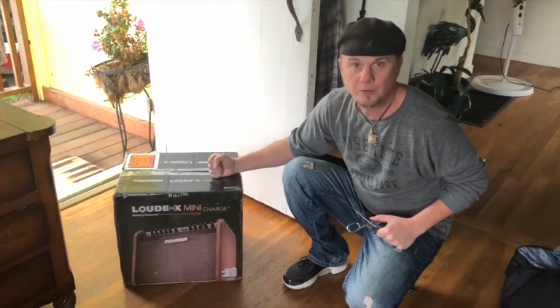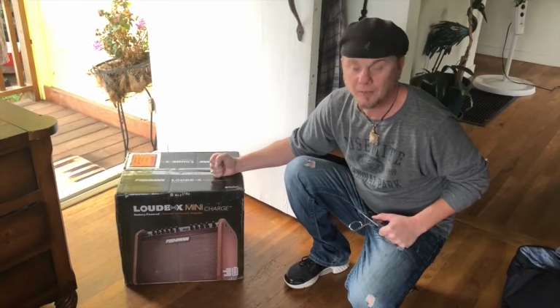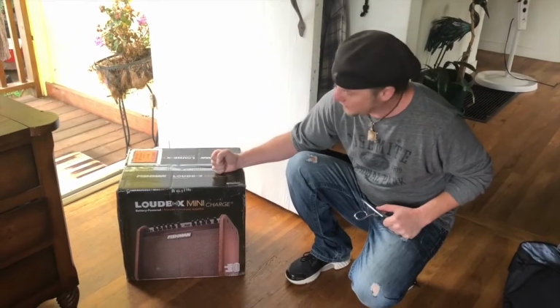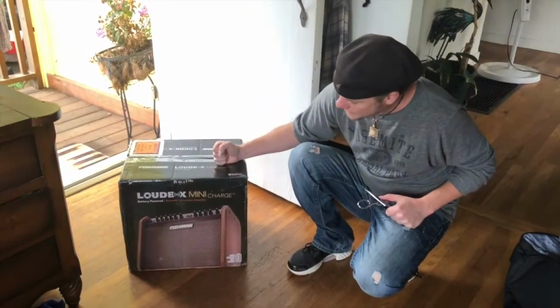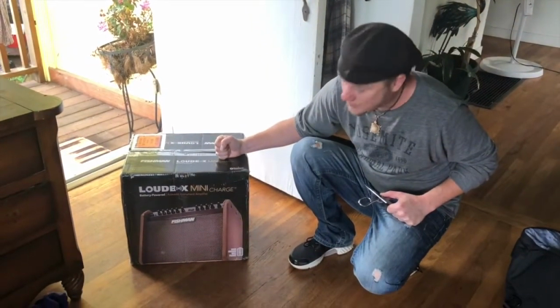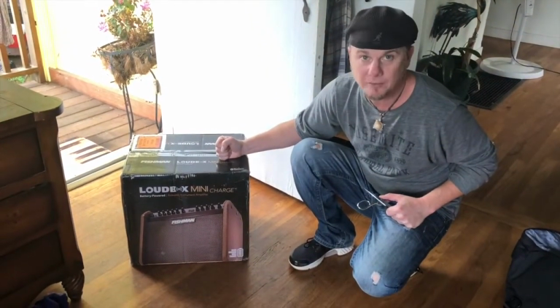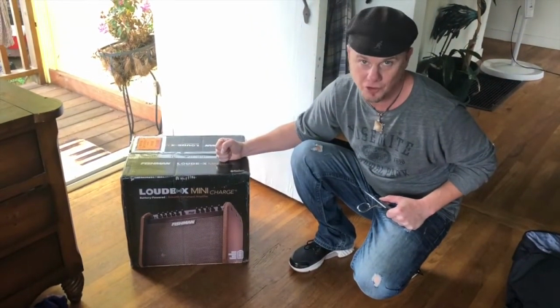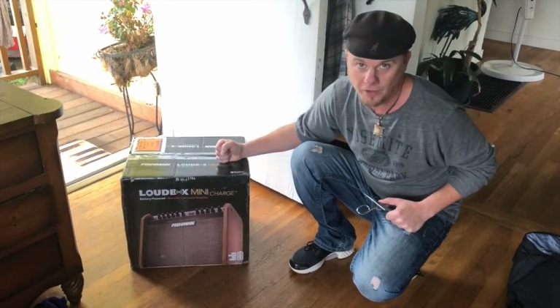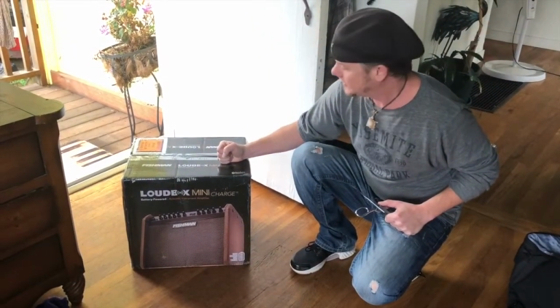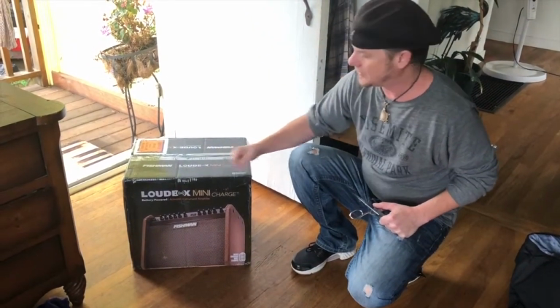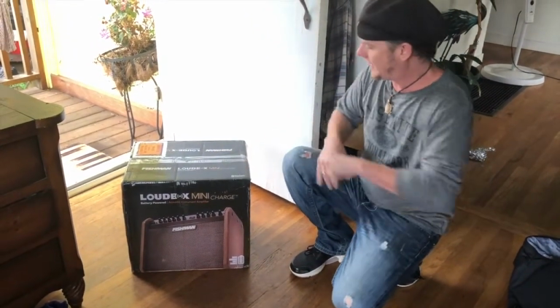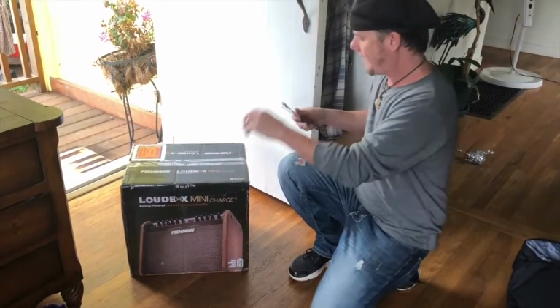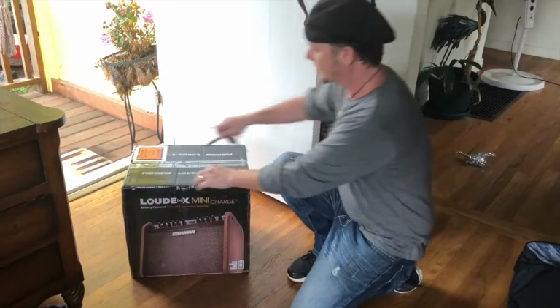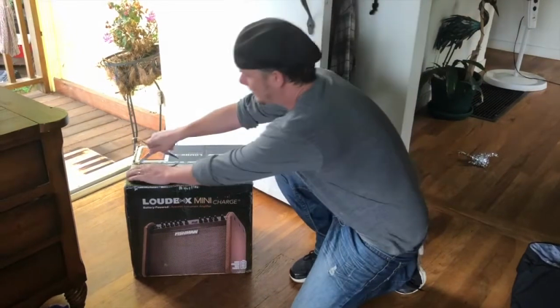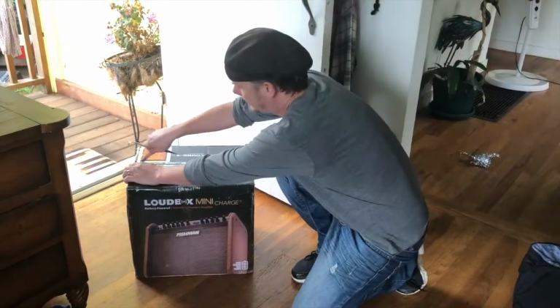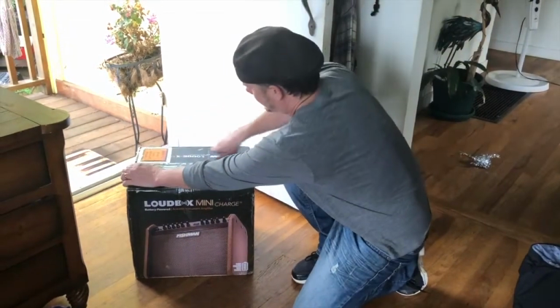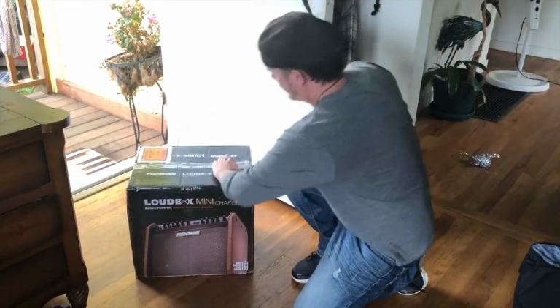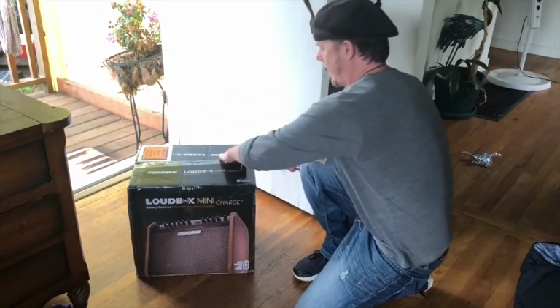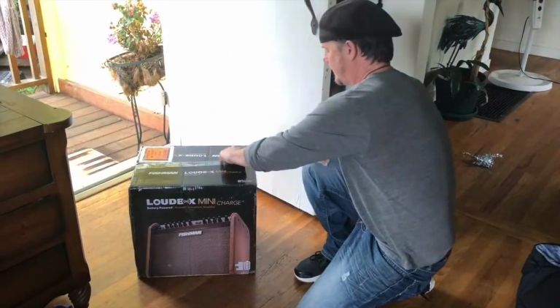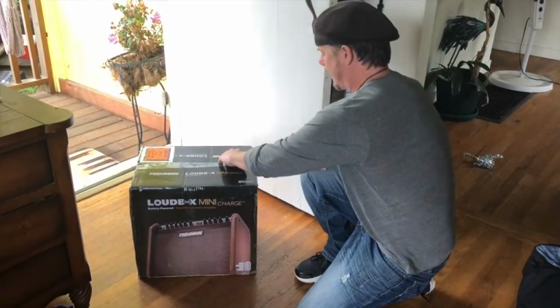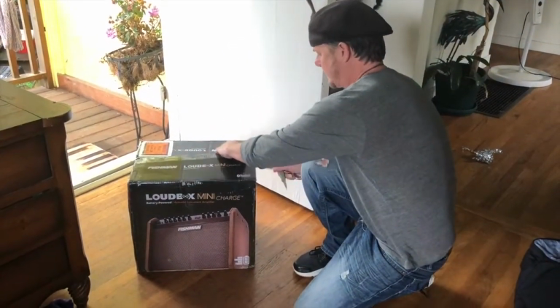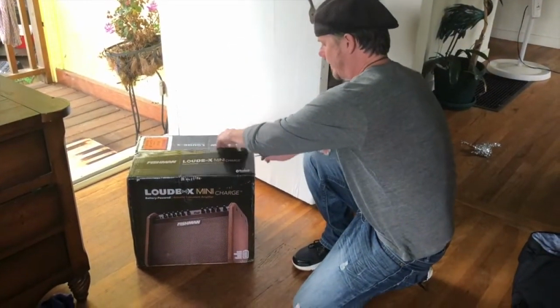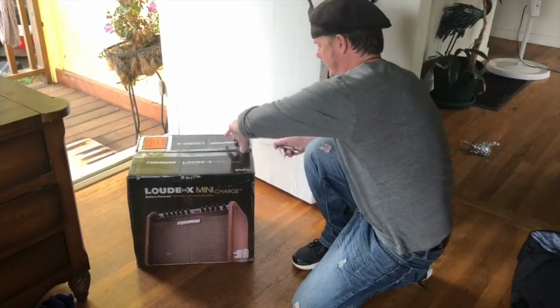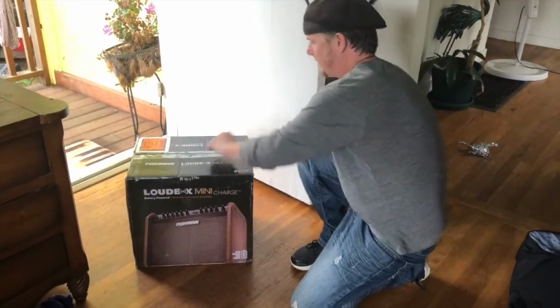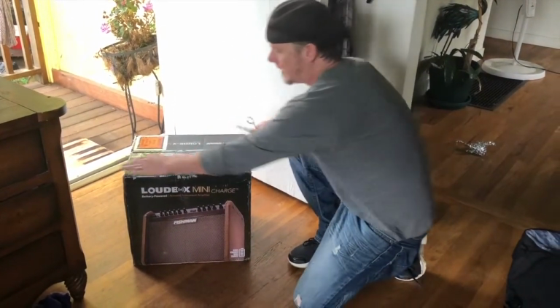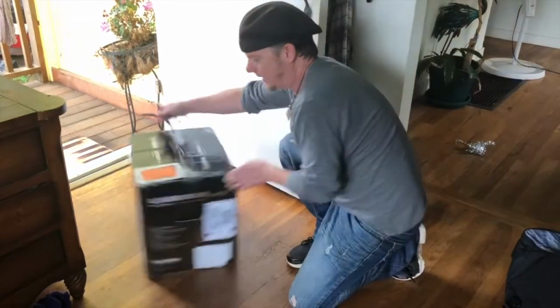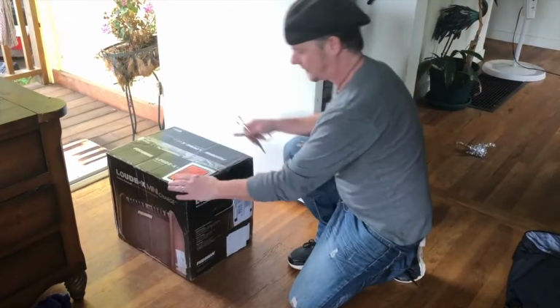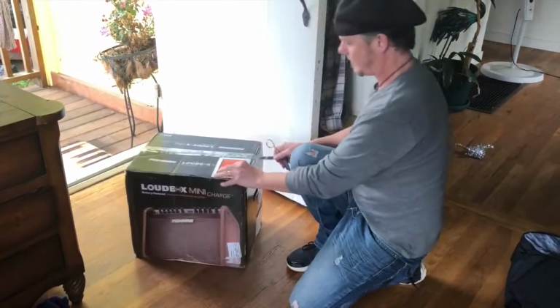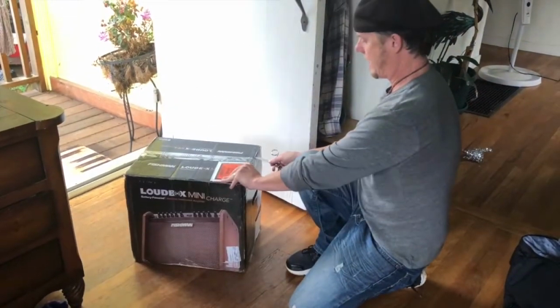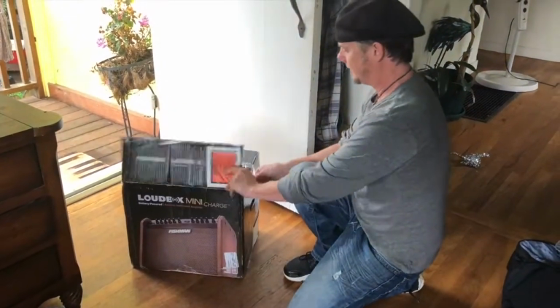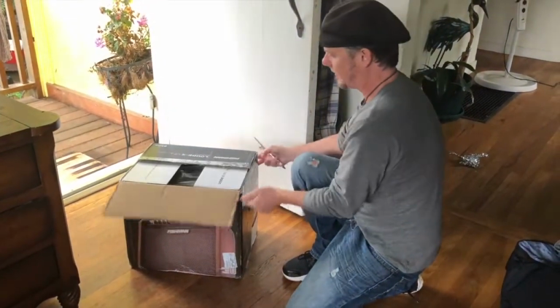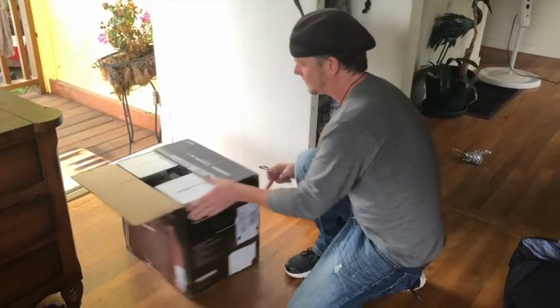UPS brought the Fishman Loudbox Mini Charge to my door. The cool thing about the Mini Charge — this is a brand new product. The Loudbox line has been around for a while, but this is a brand new edition.